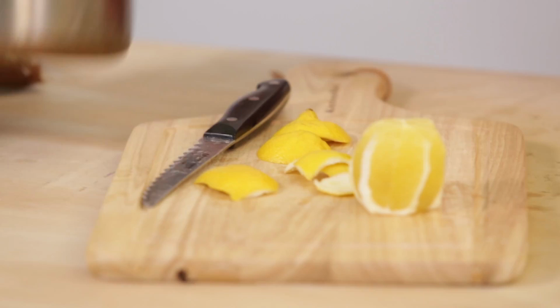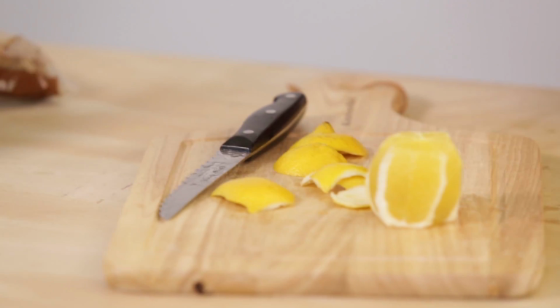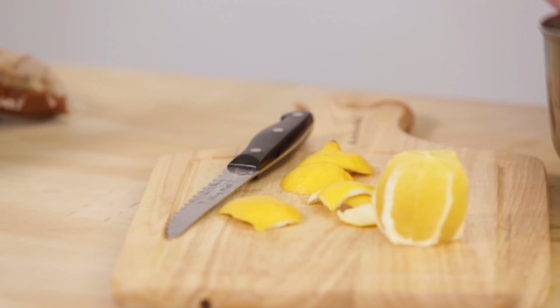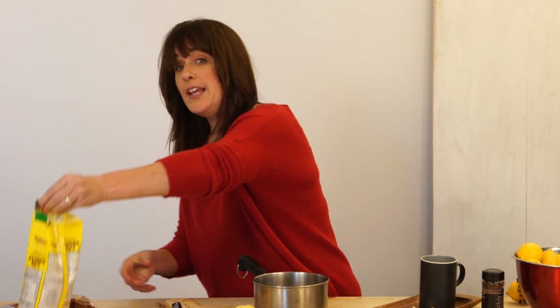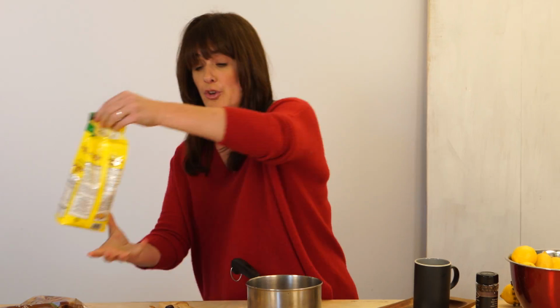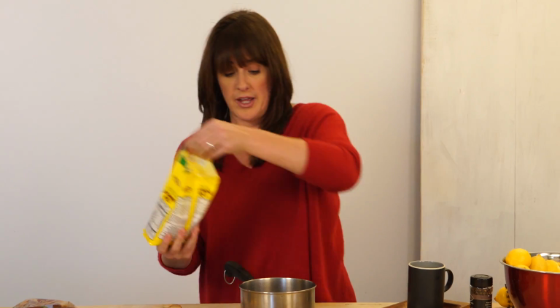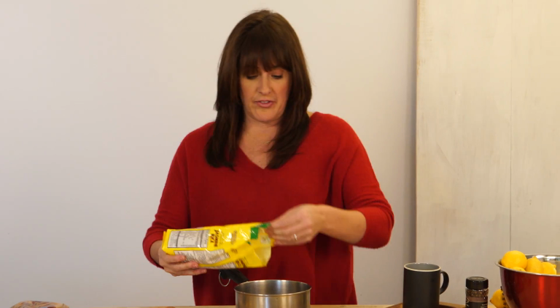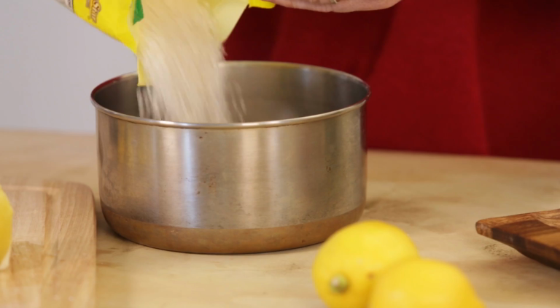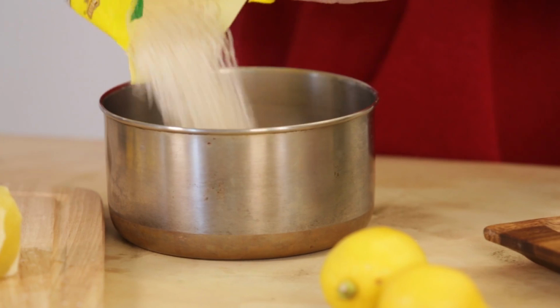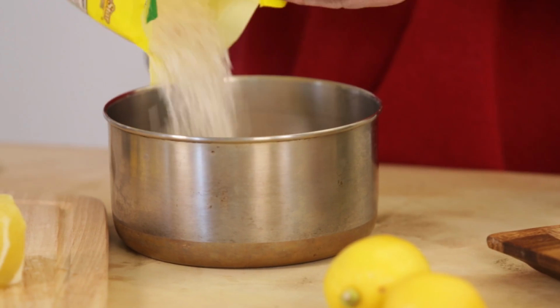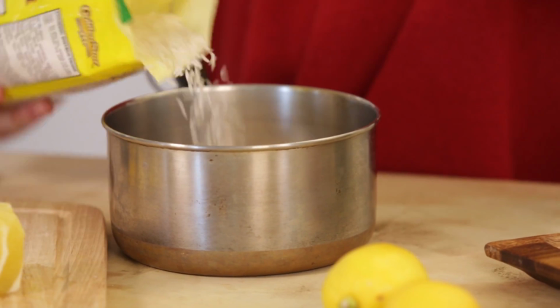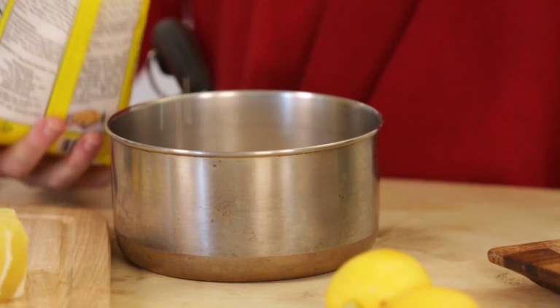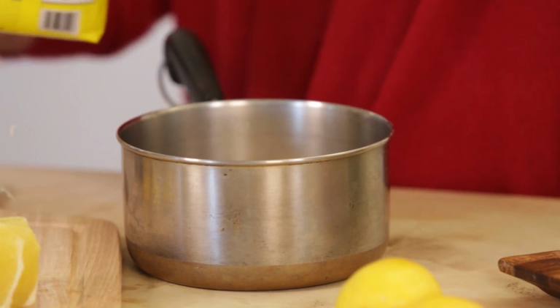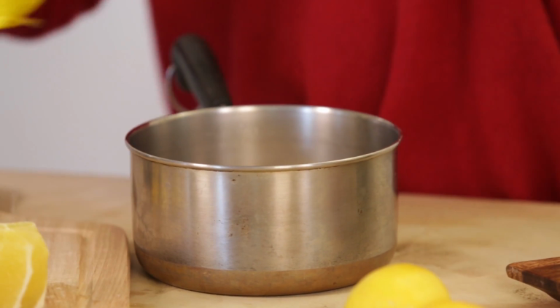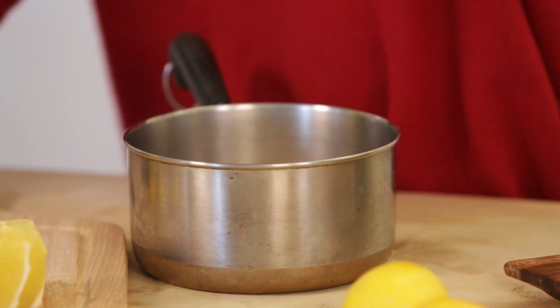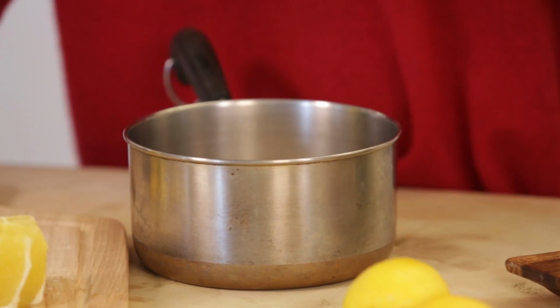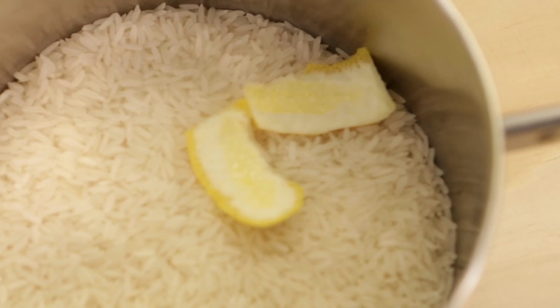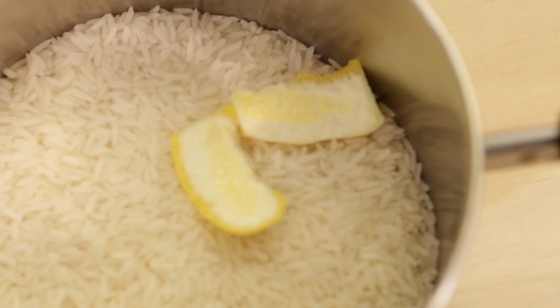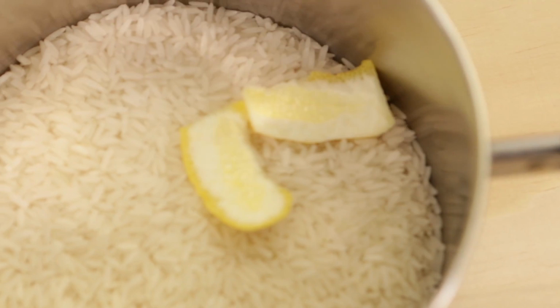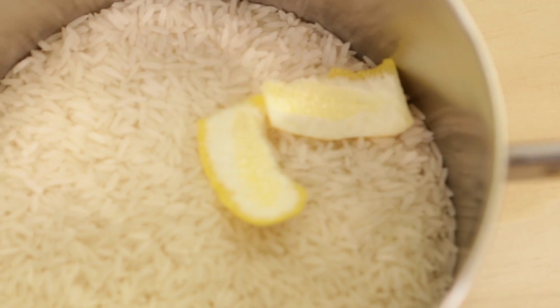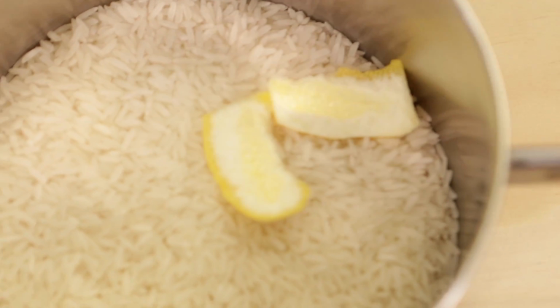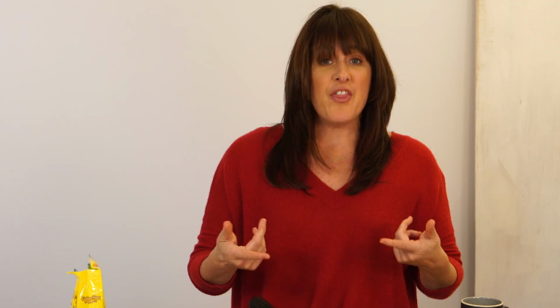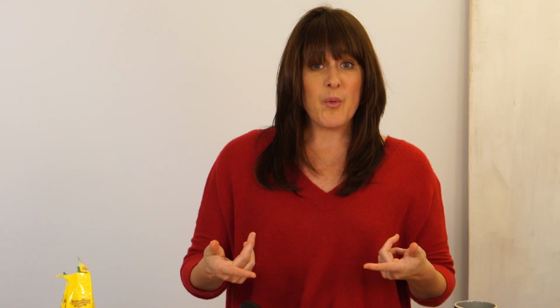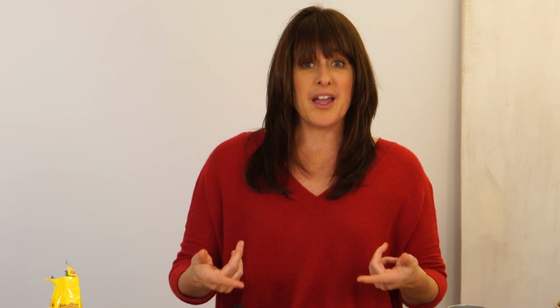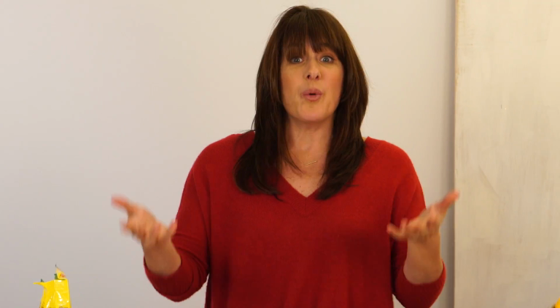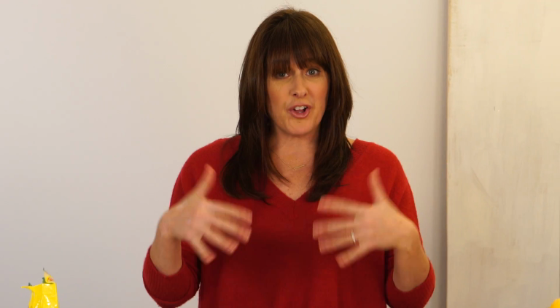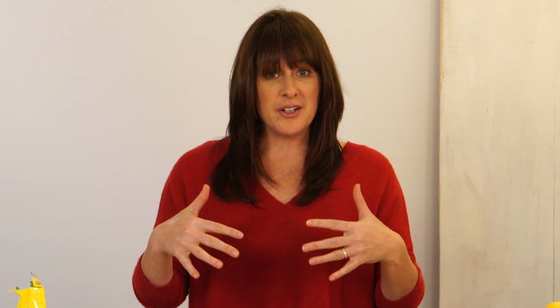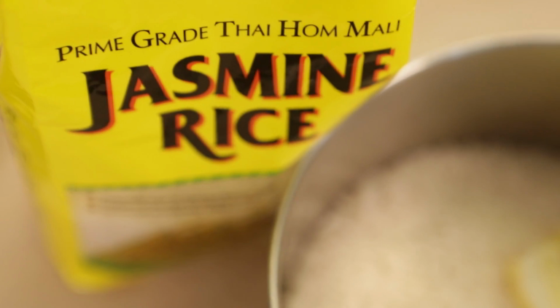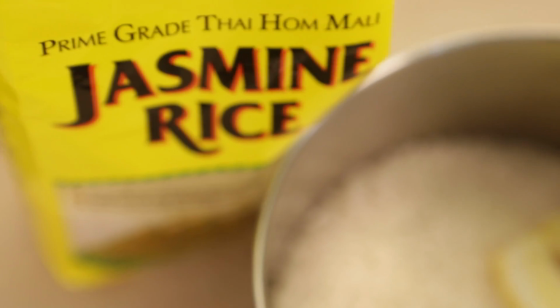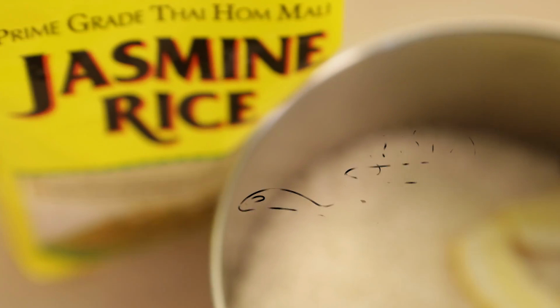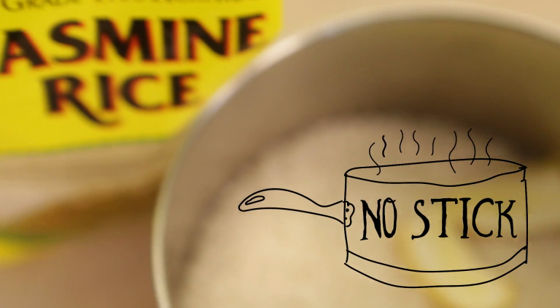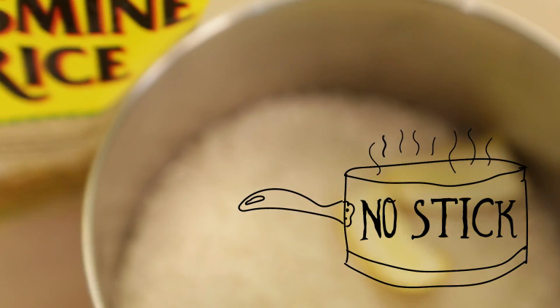When you're boiling your rice, you also want to add in a couple of lemon peels. That way, when it's all done, your rice won't stick to the pan.